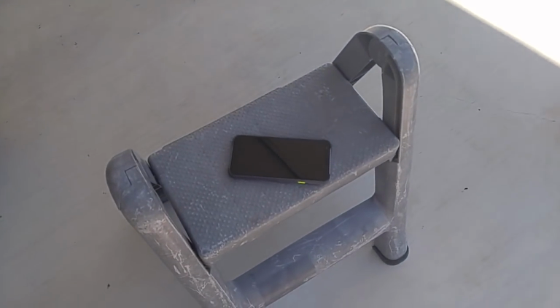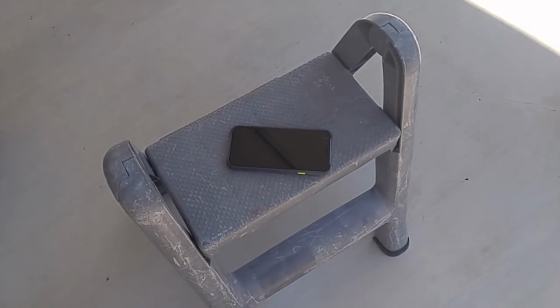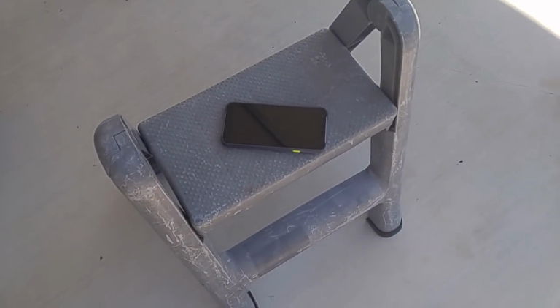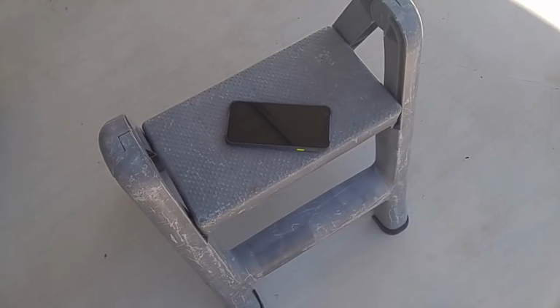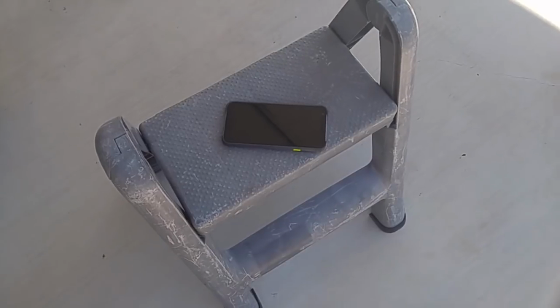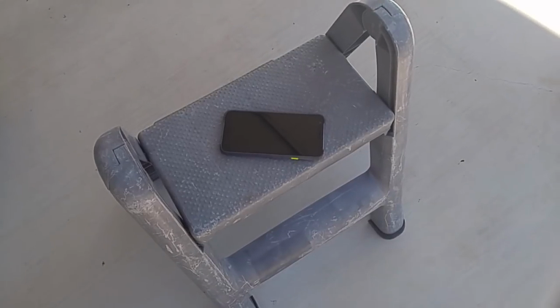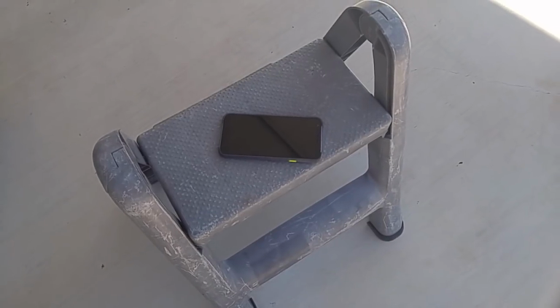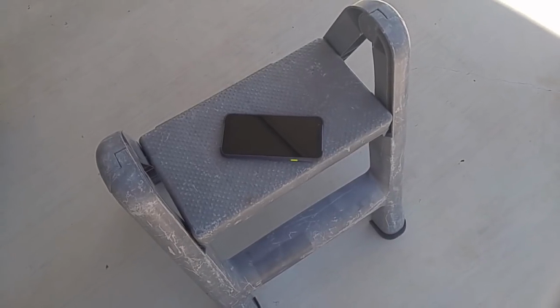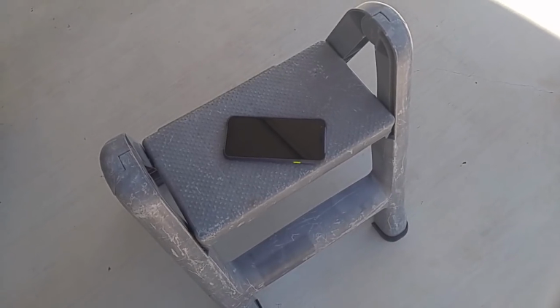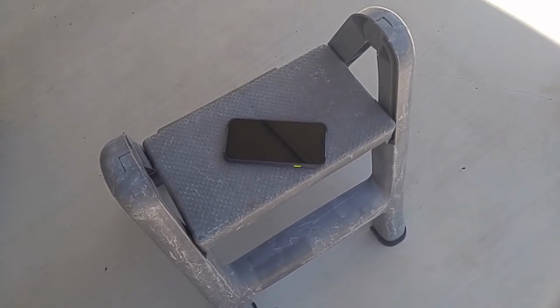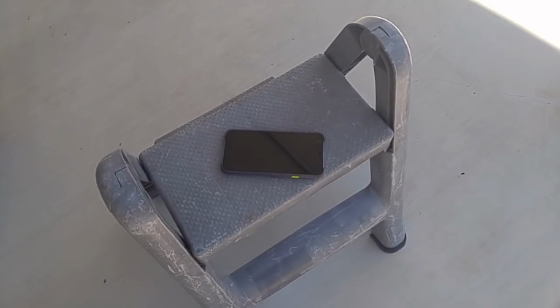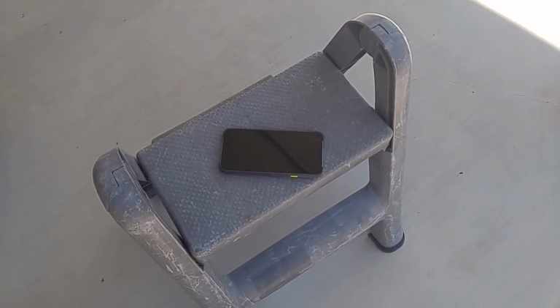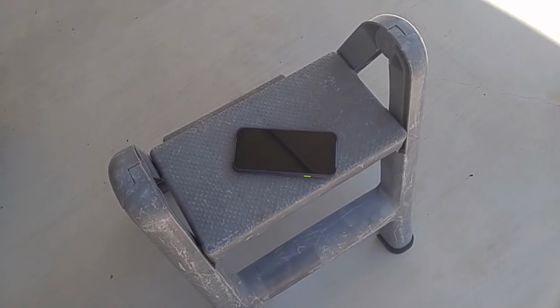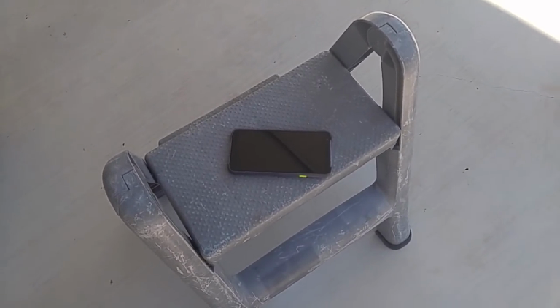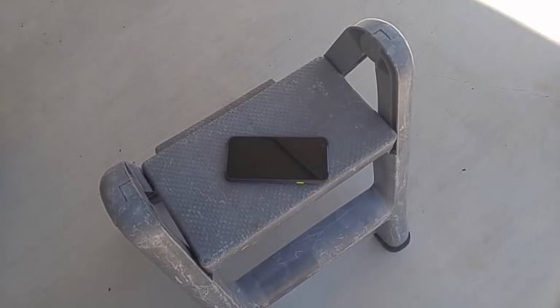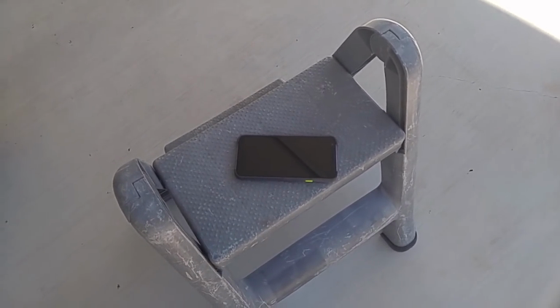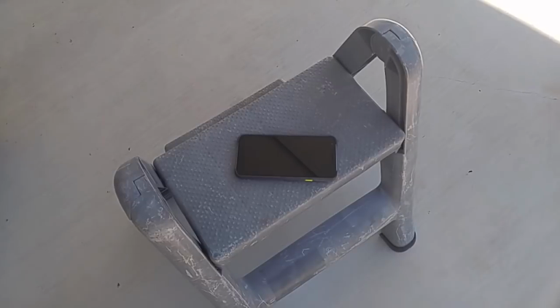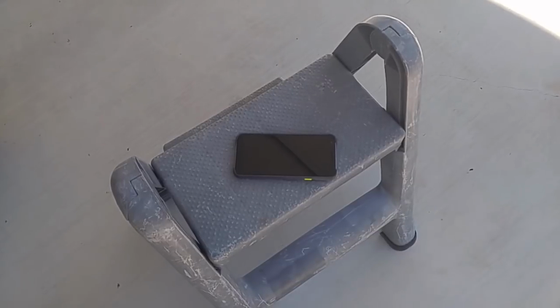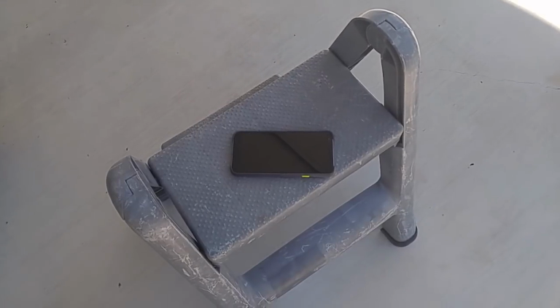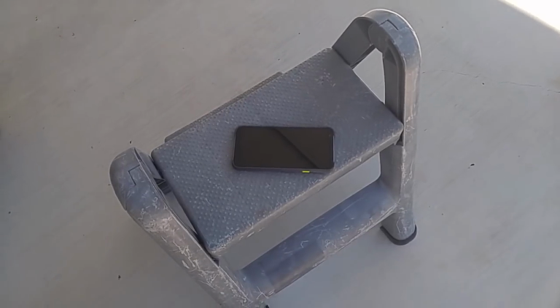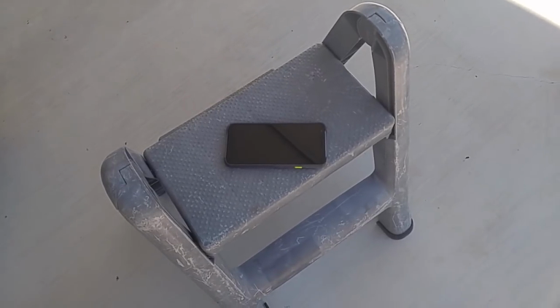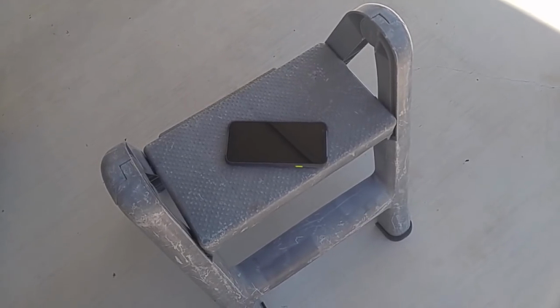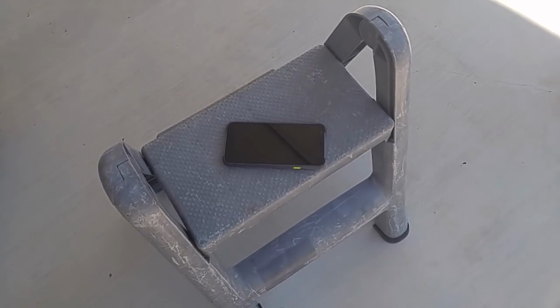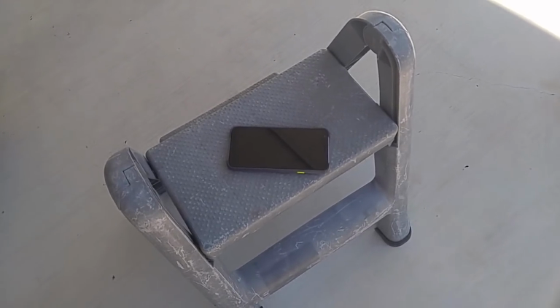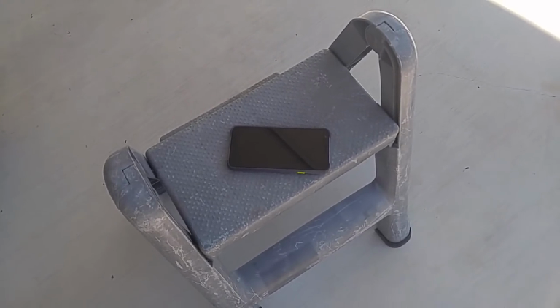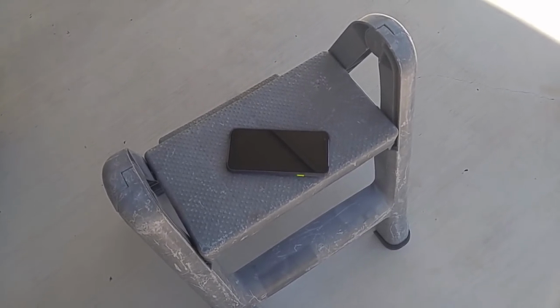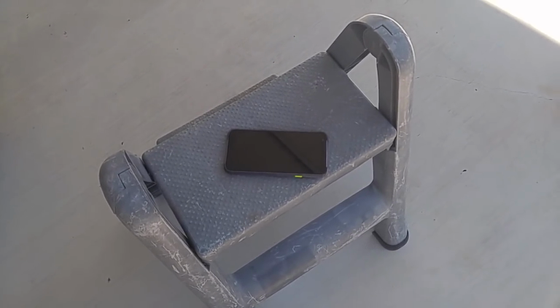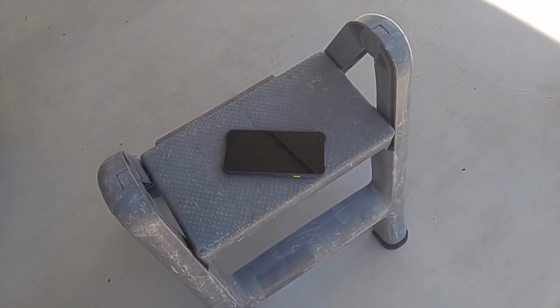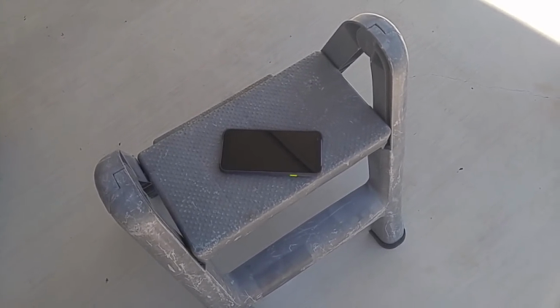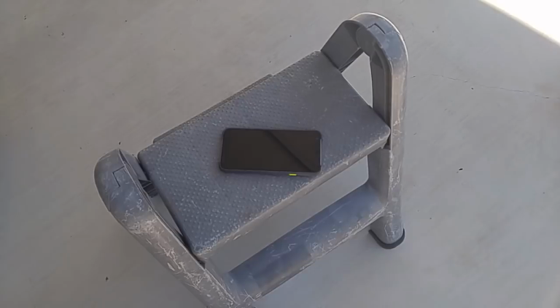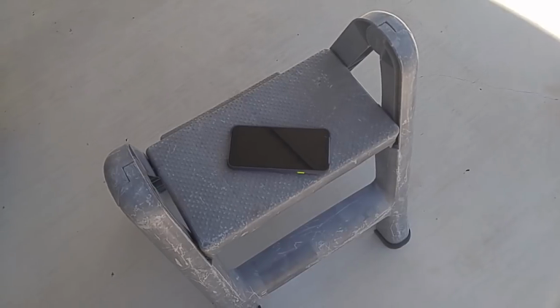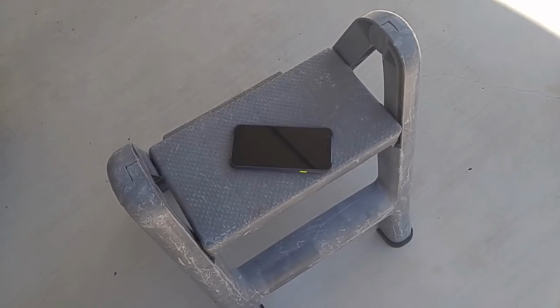That's my Pixel phone. I use Visible Wireless — unlimited everything, and it's truly unlimited. I use about 150 gigabytes a month, never throttled. It's $25 a month, including all taxes and fees.